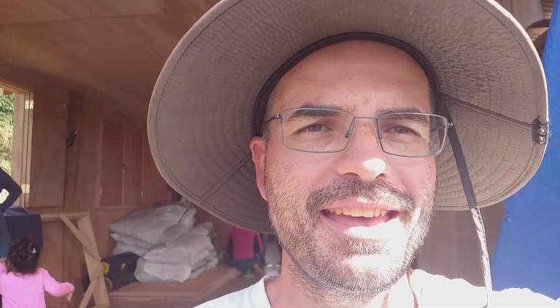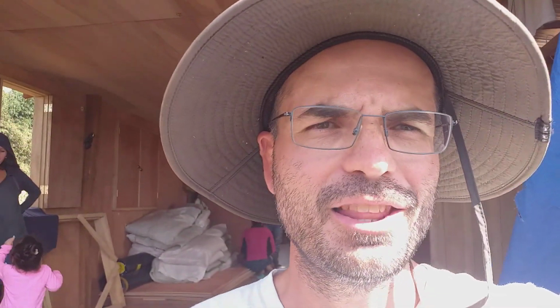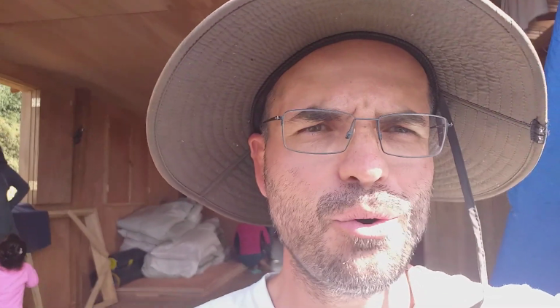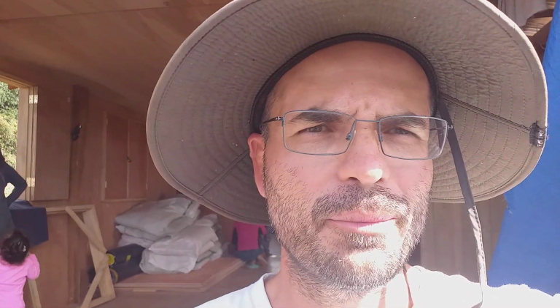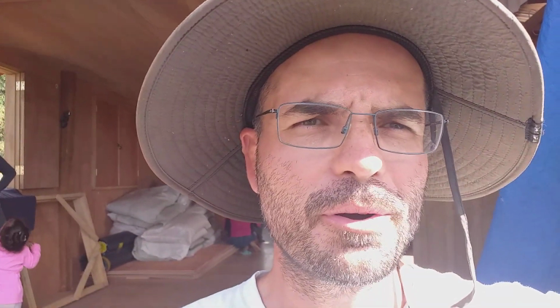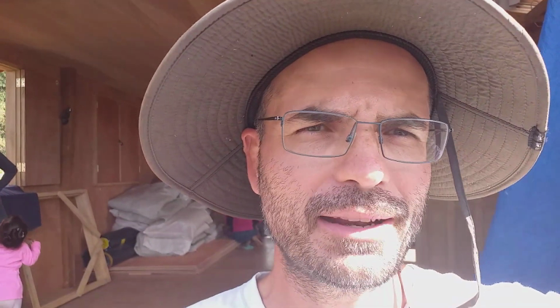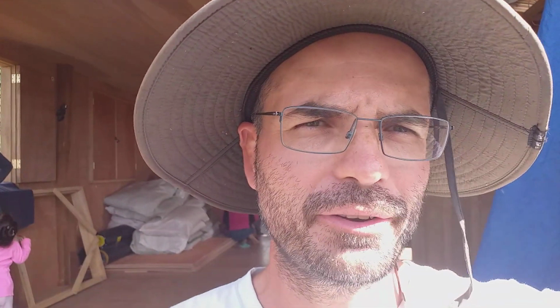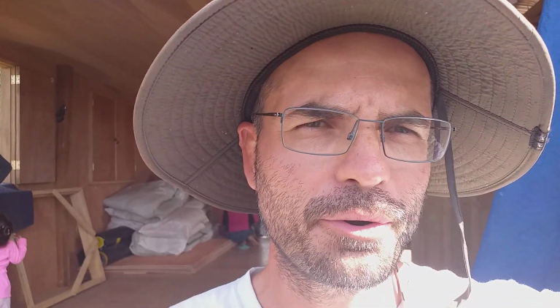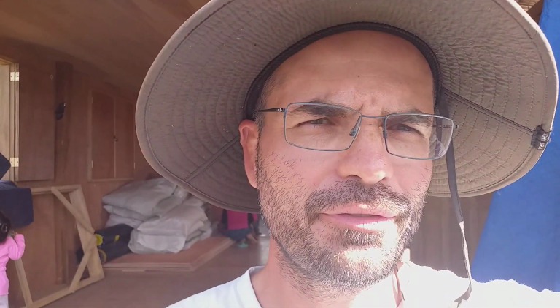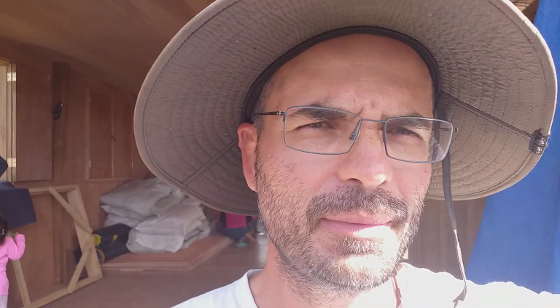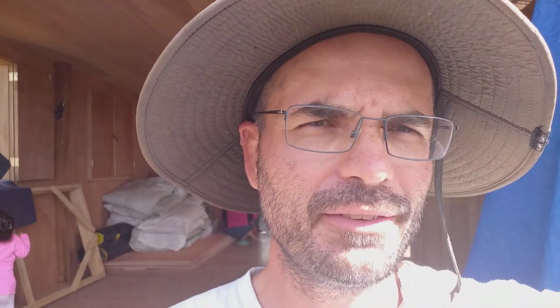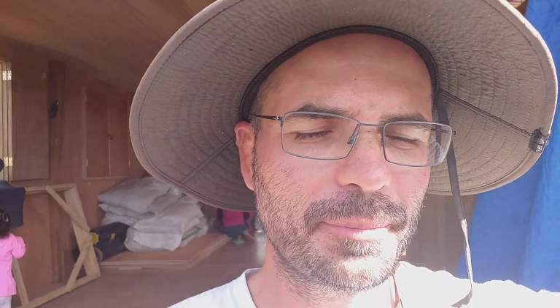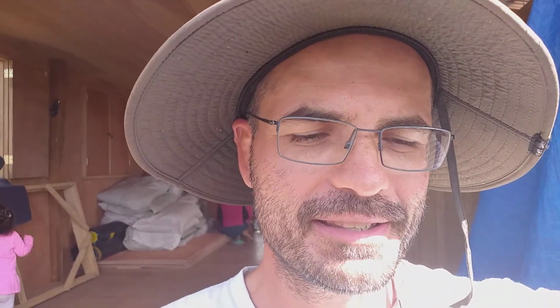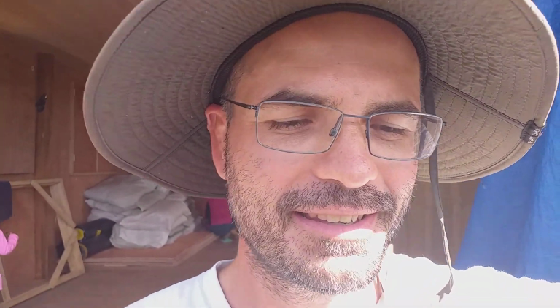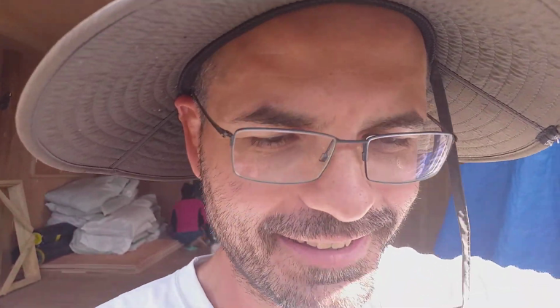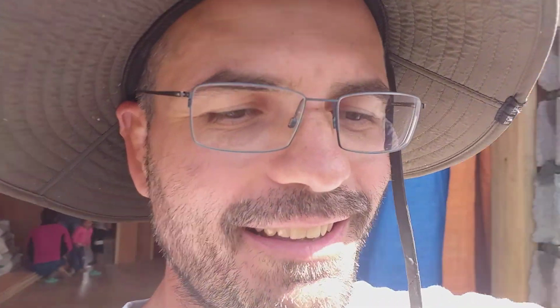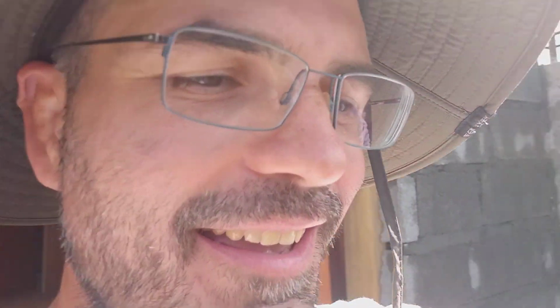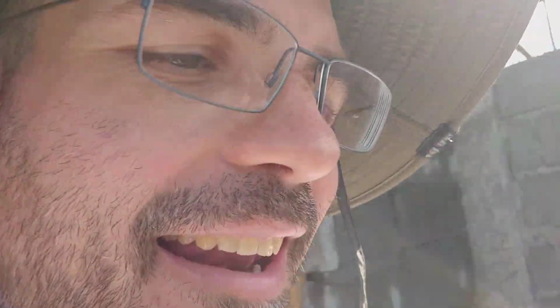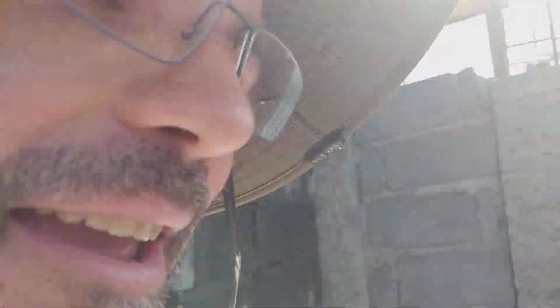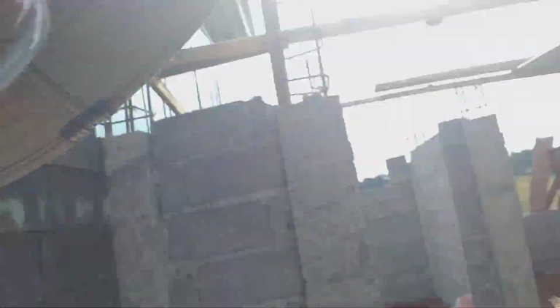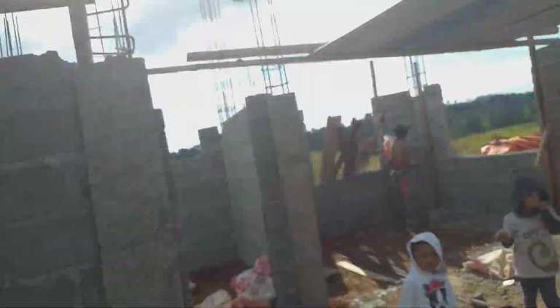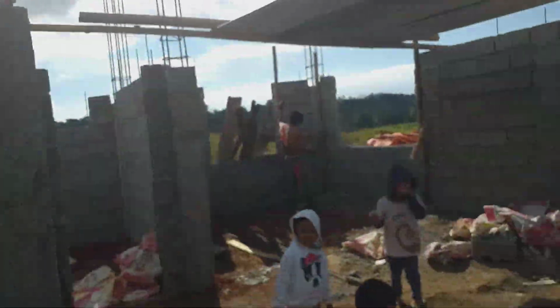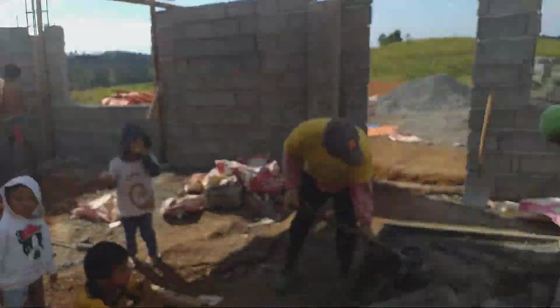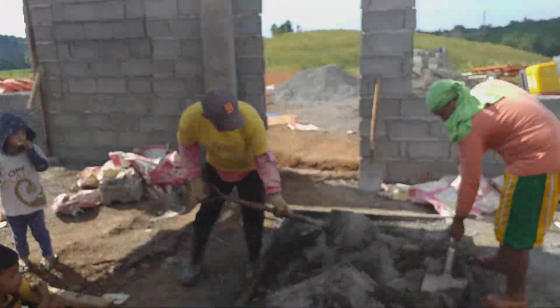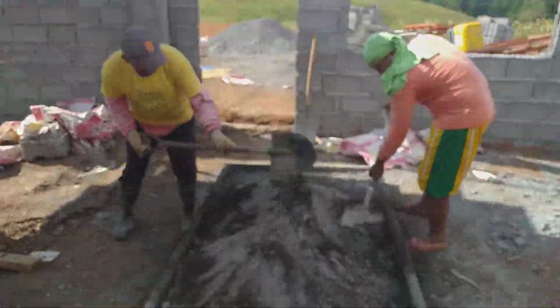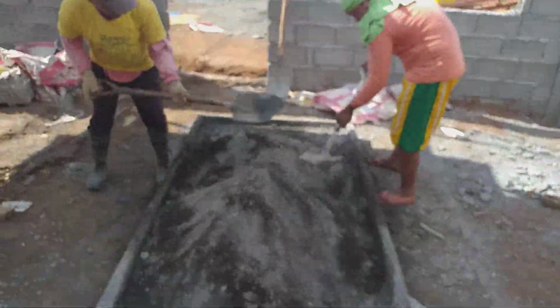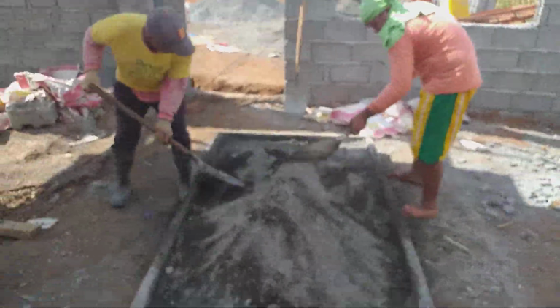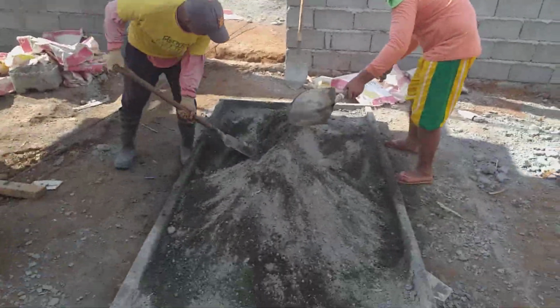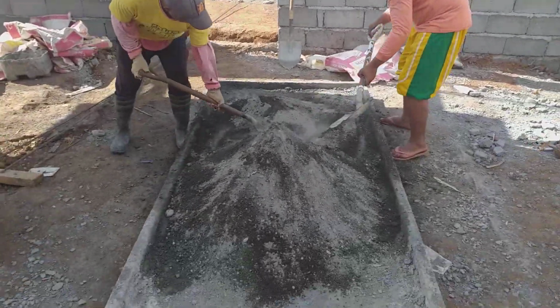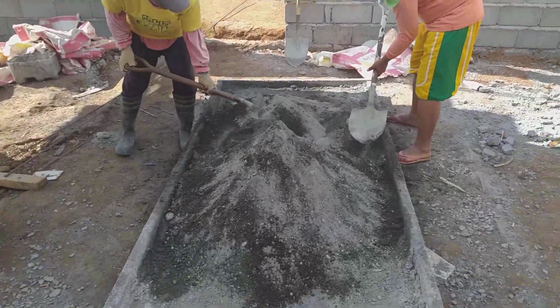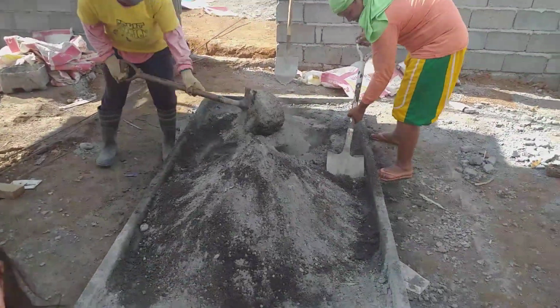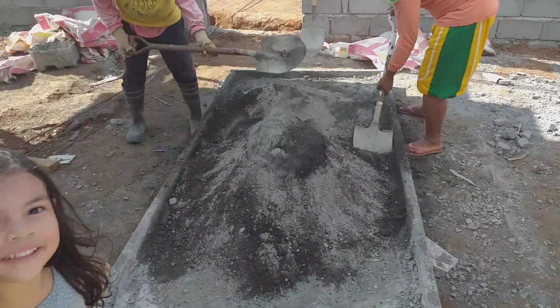Hello and welcome back to A Foreigner and Family in the Philippines. I am back over here at the house build — this is day 112.